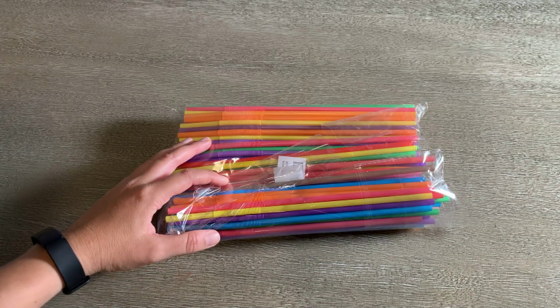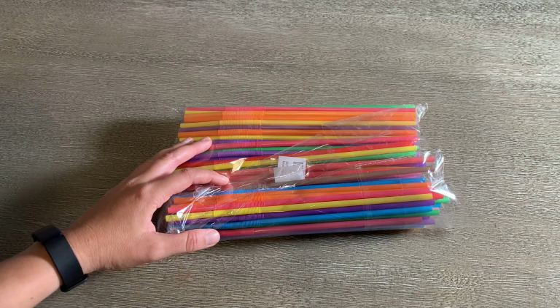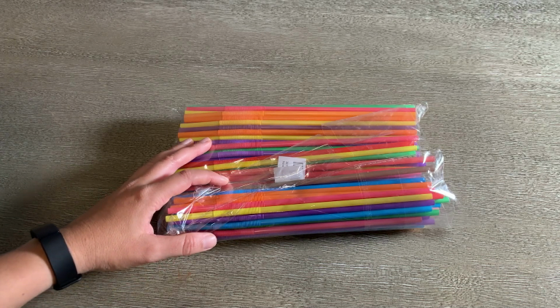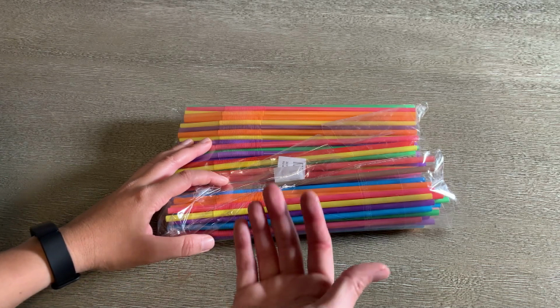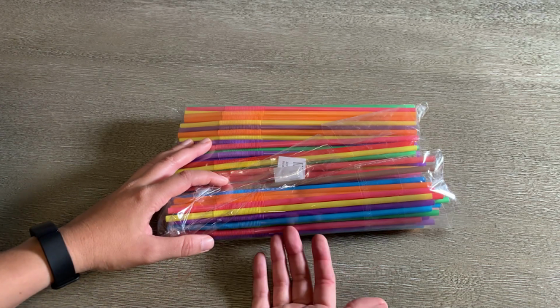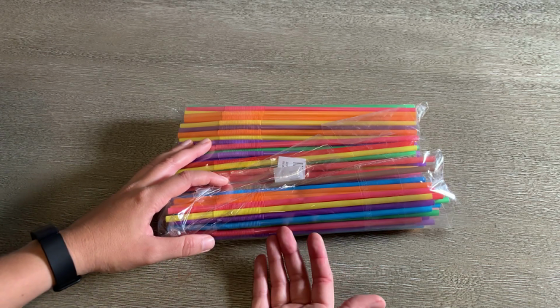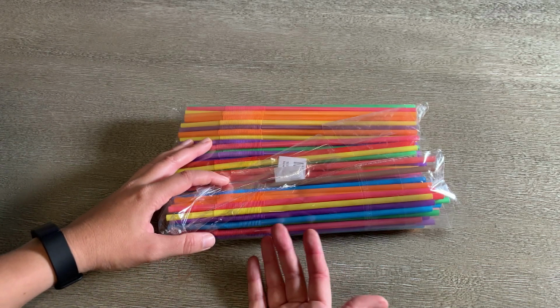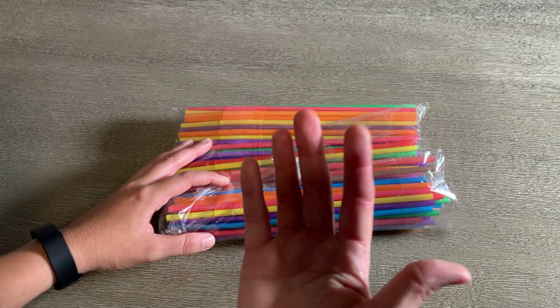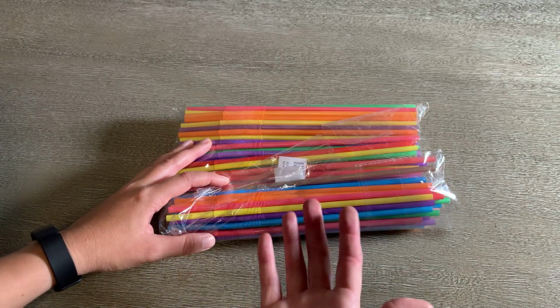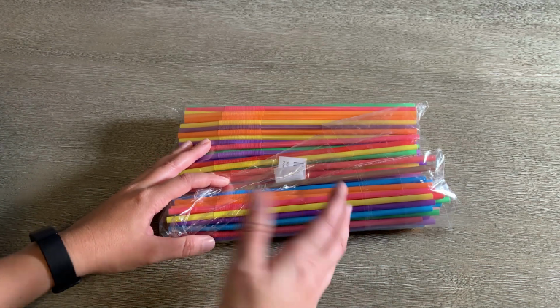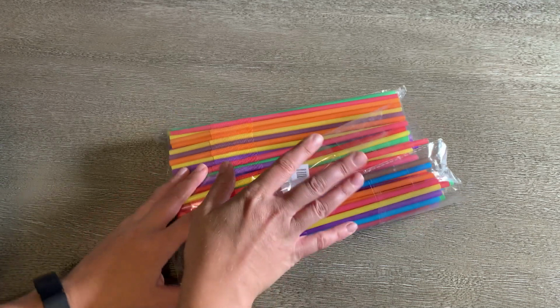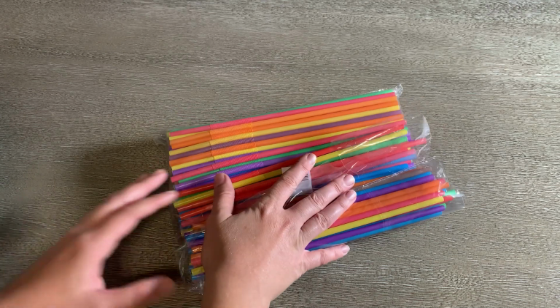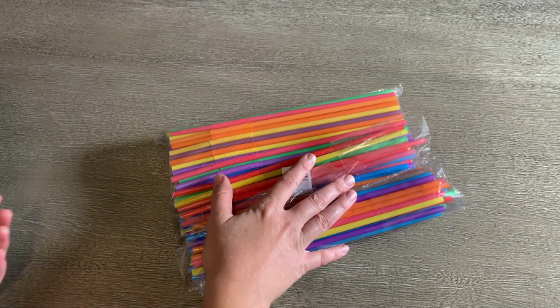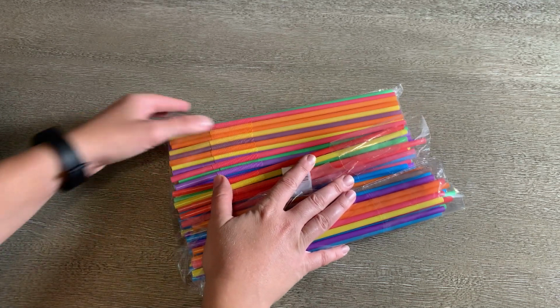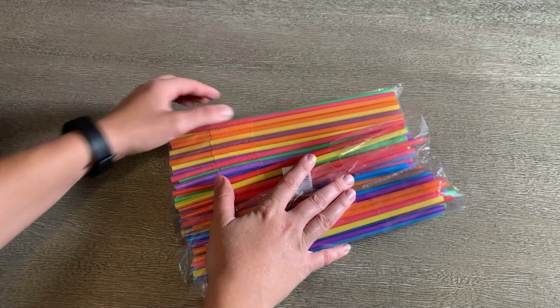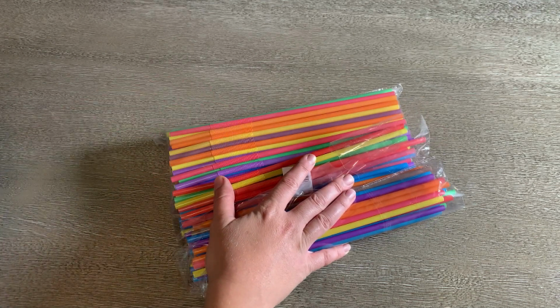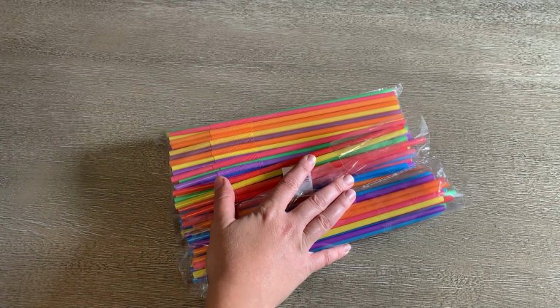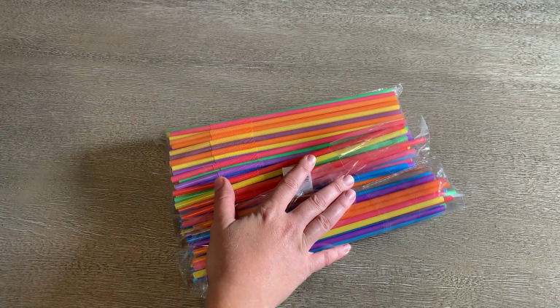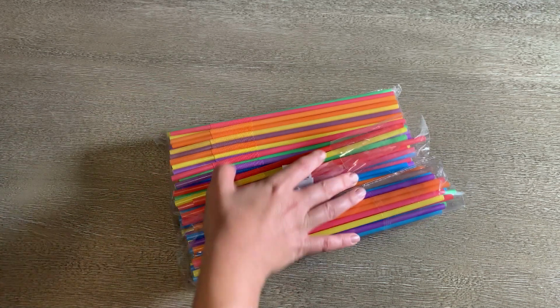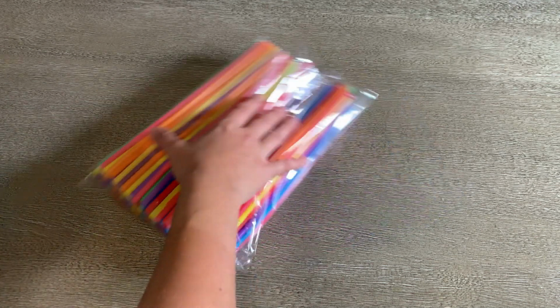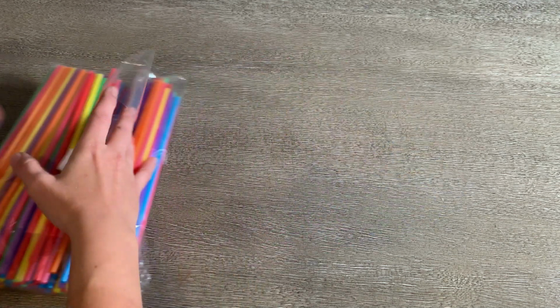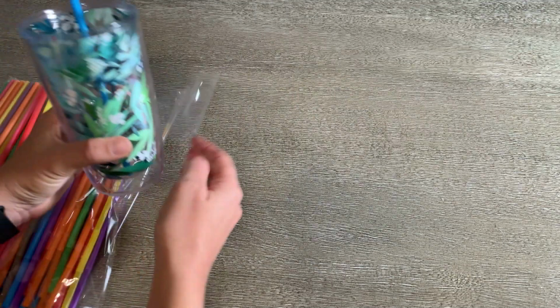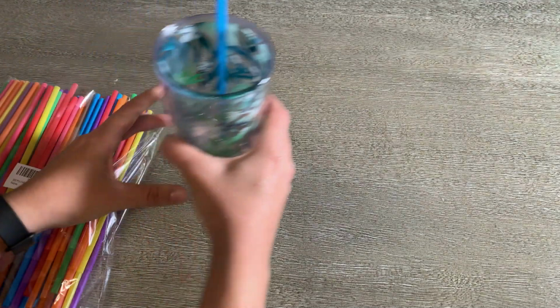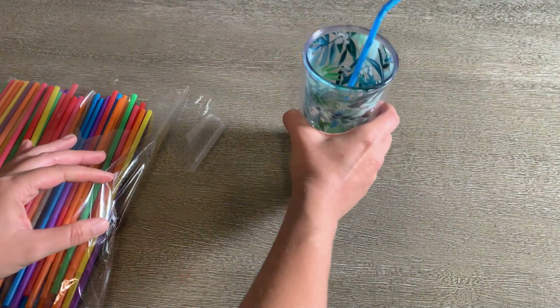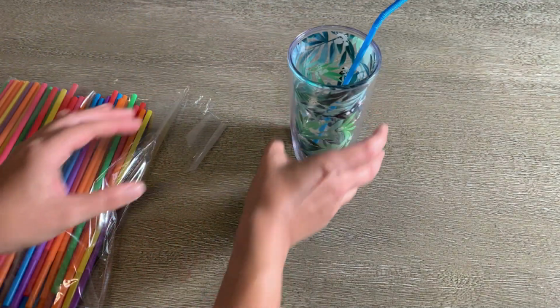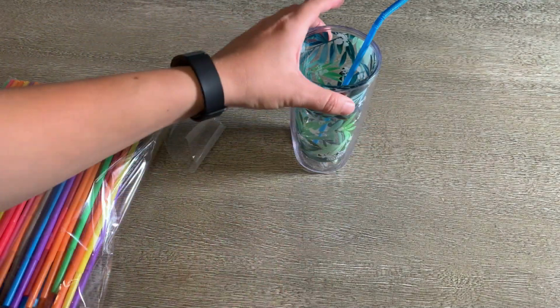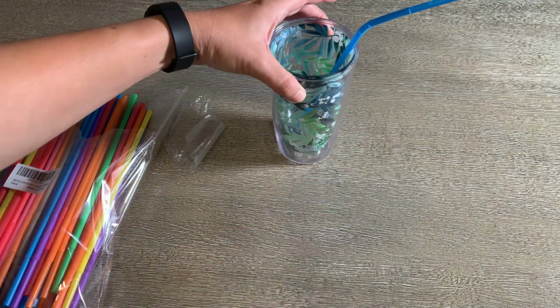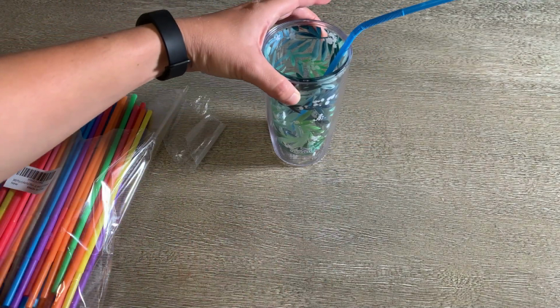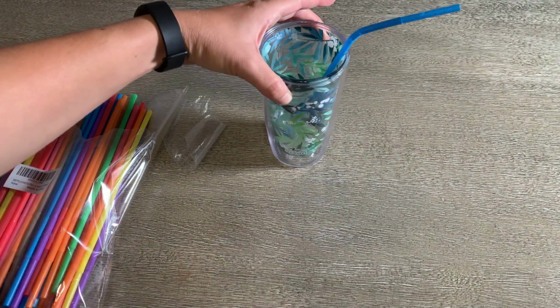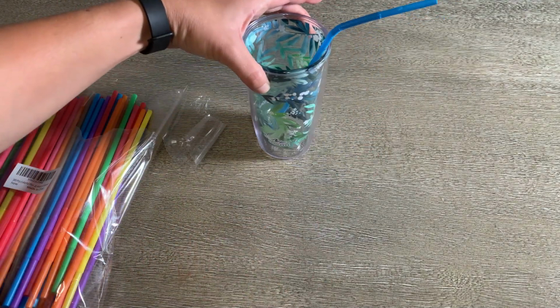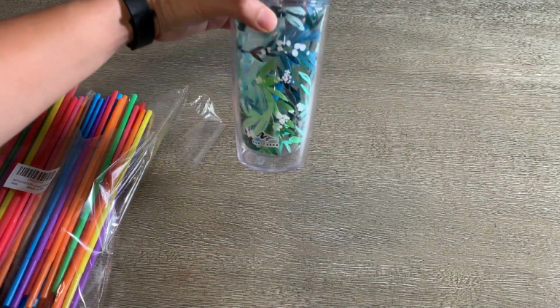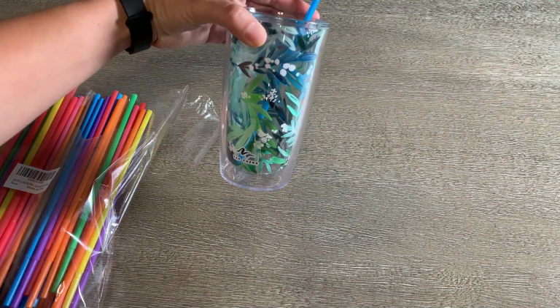This 300-piece colorful set of straws lasts me a really long time. I use straws every morning for mixing my energy drinks, and here's an example of kind of how far it sticks out of a normal size cup.